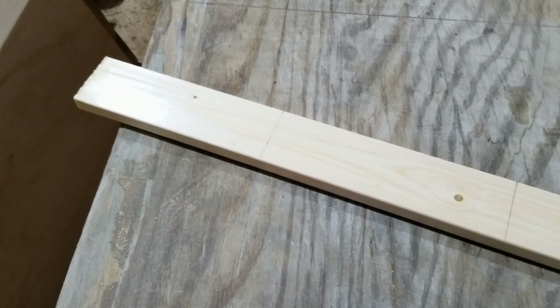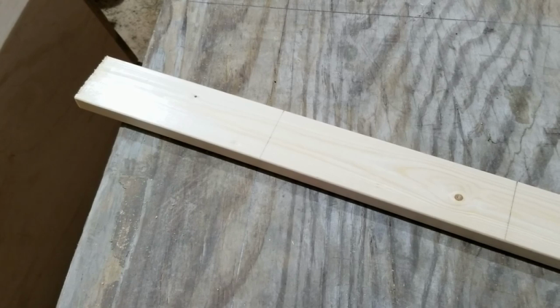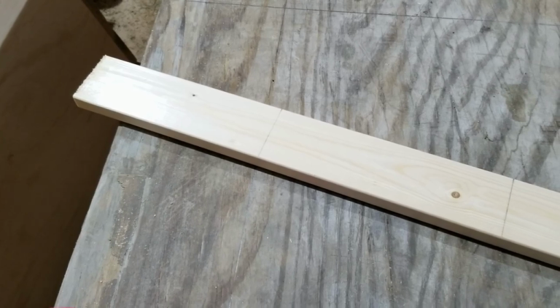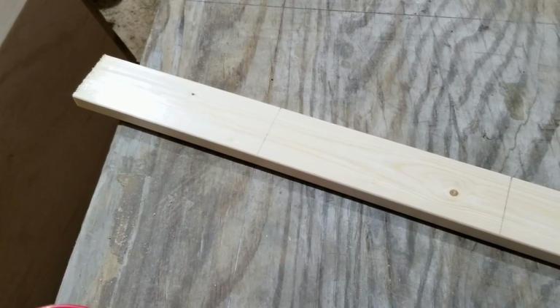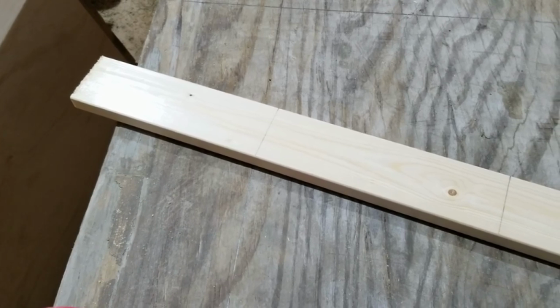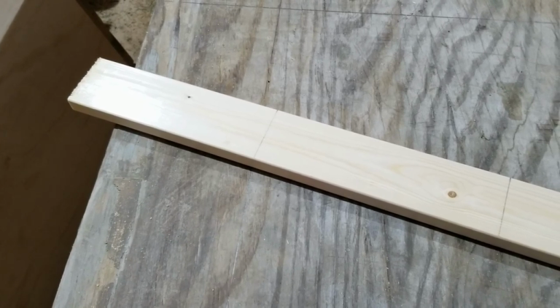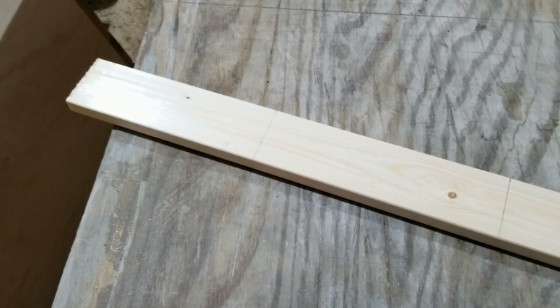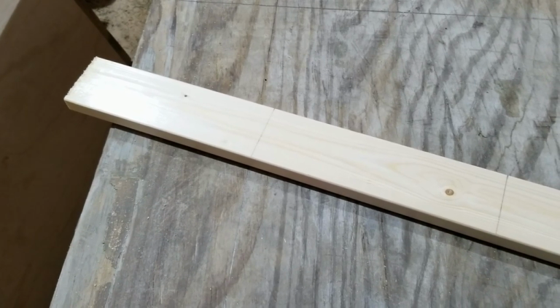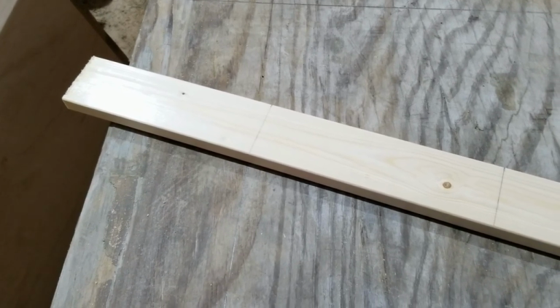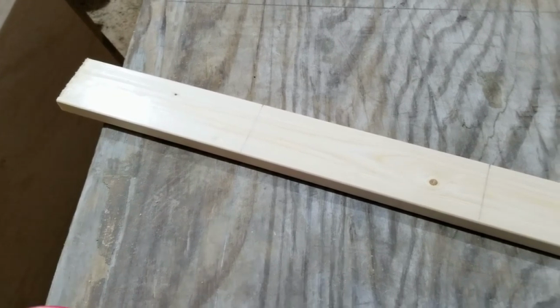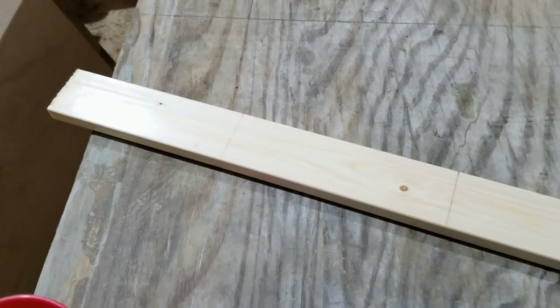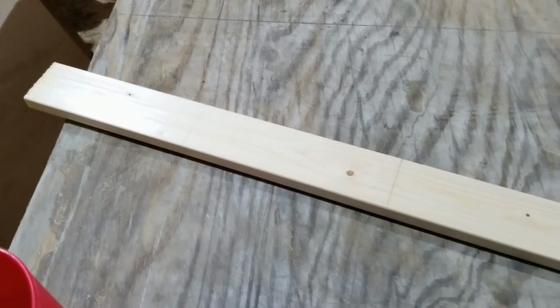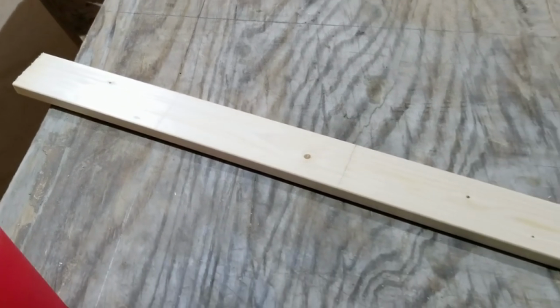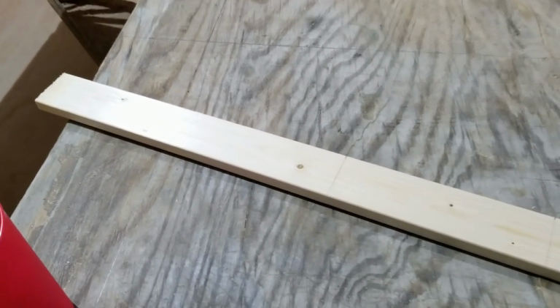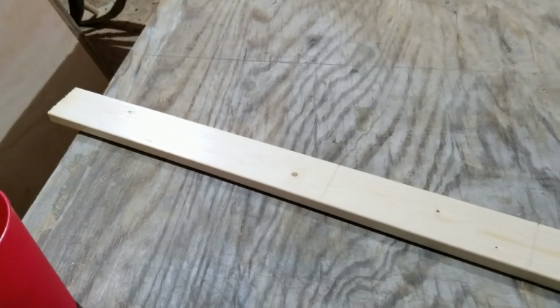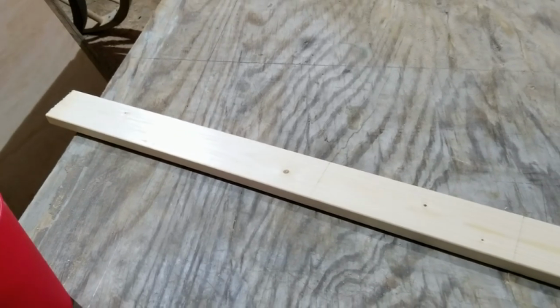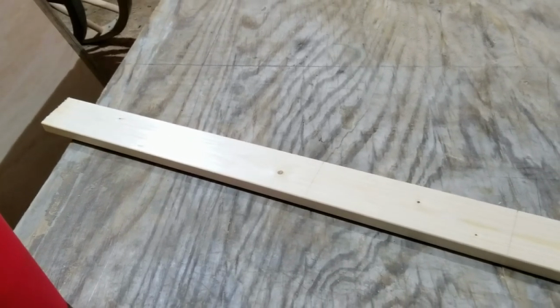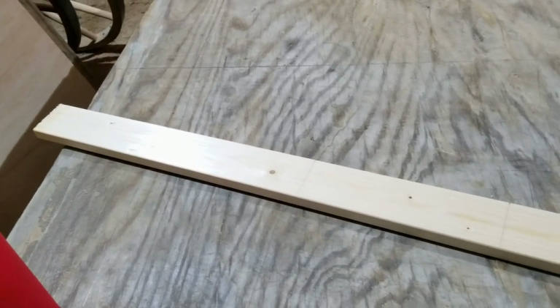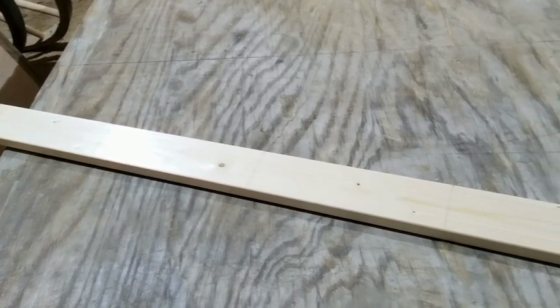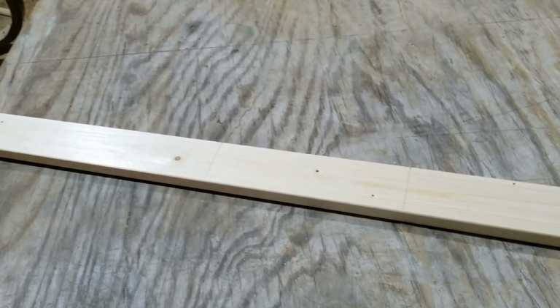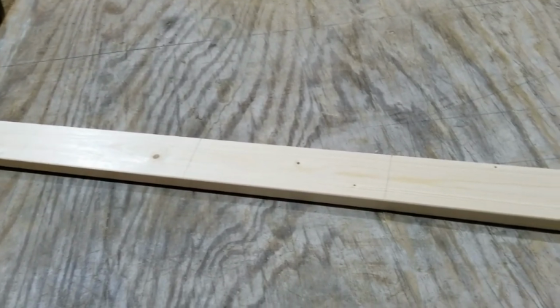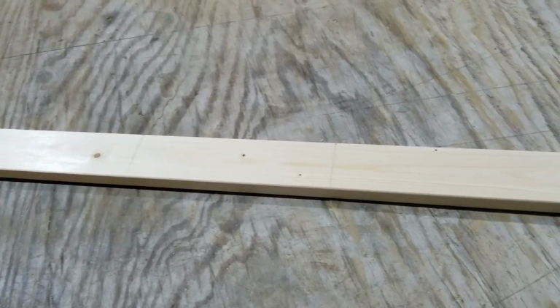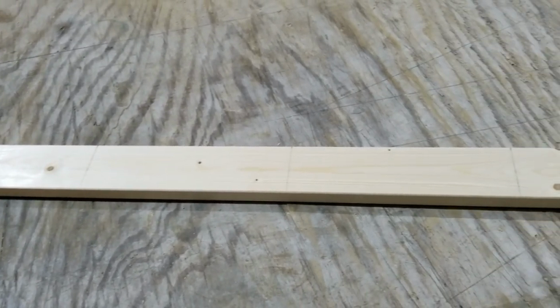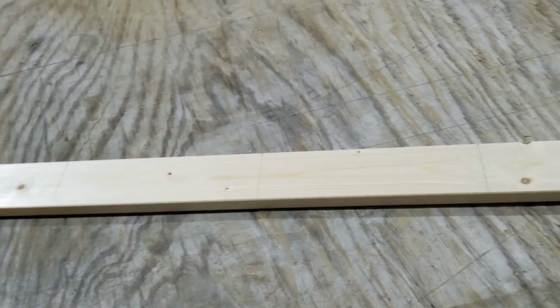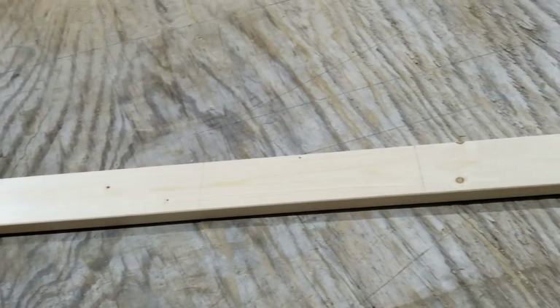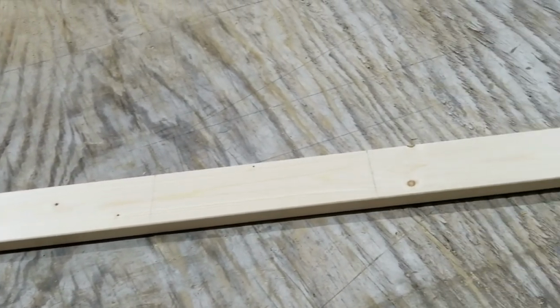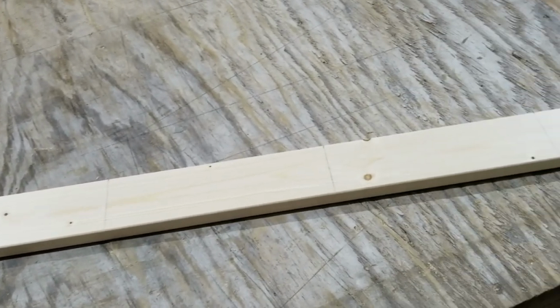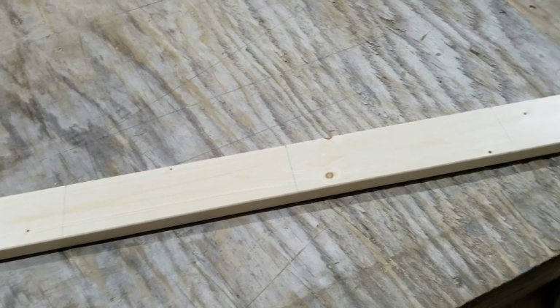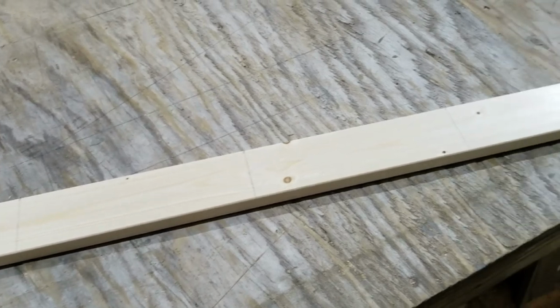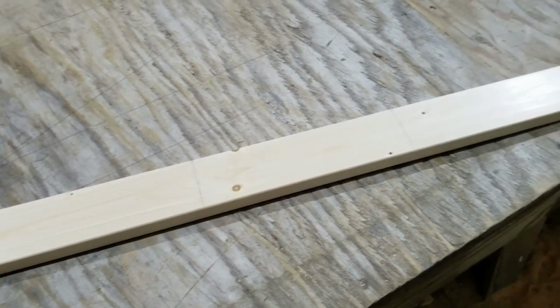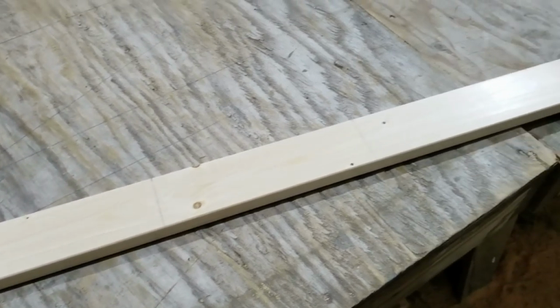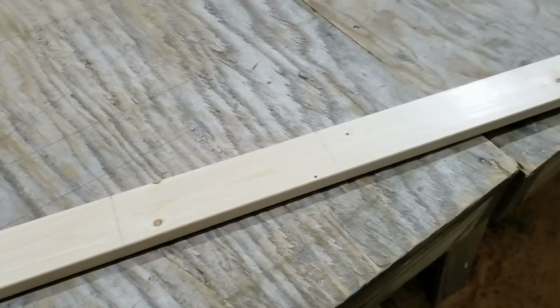One of the projects we're doing is creating a jail cell. What you see here is a one by three with some lines every nine inches where I want the bars to go for our jail.